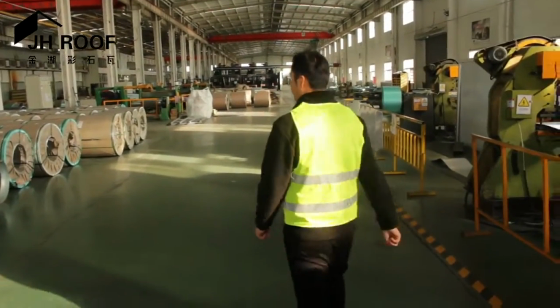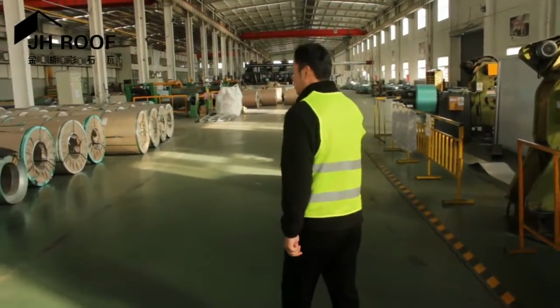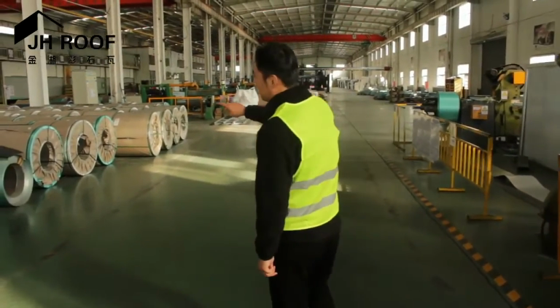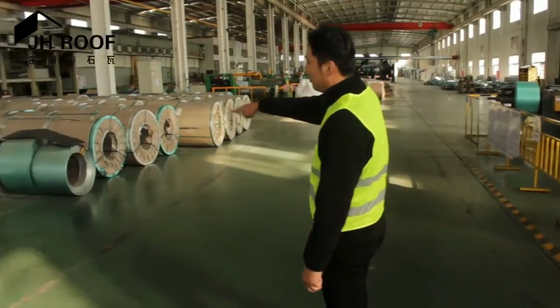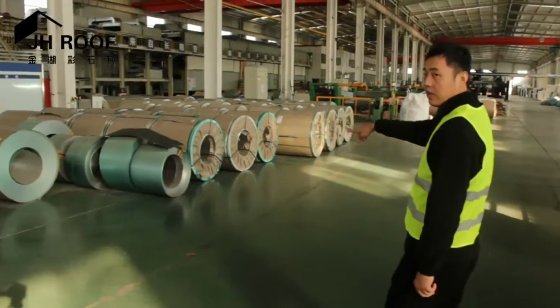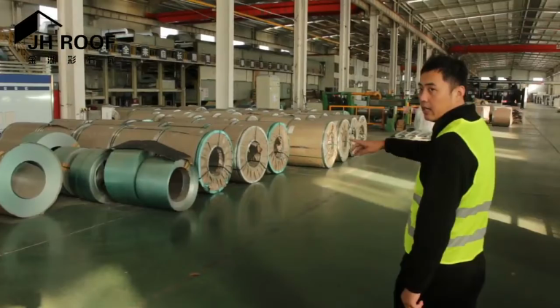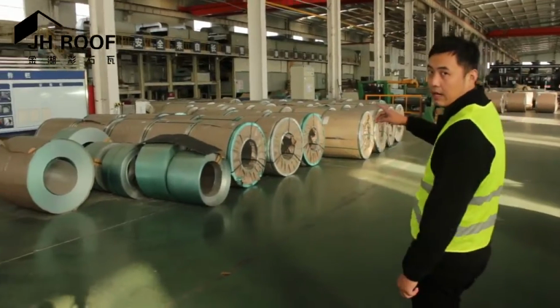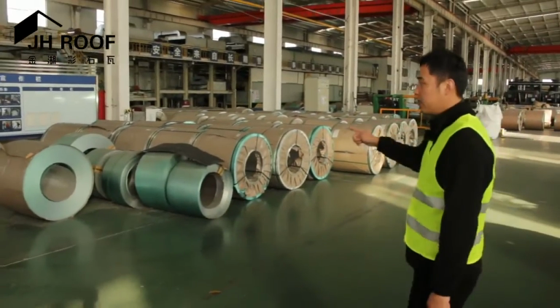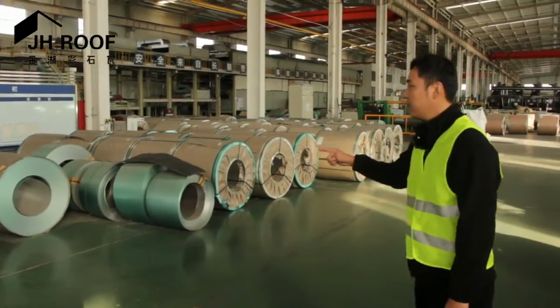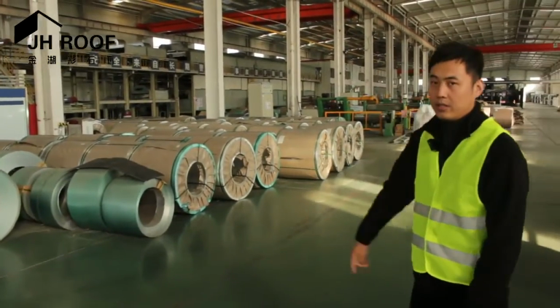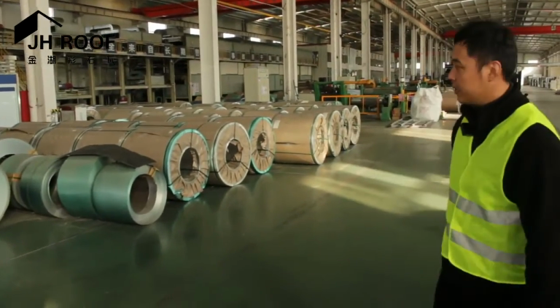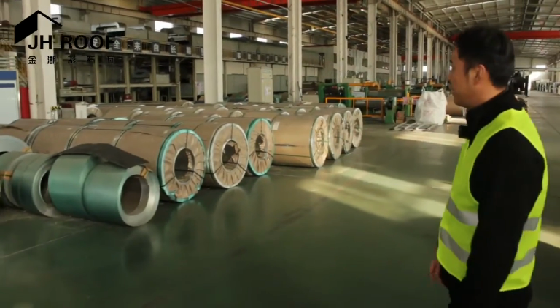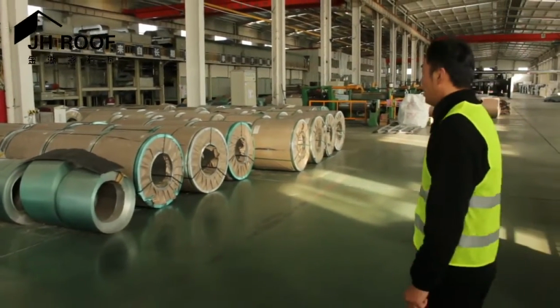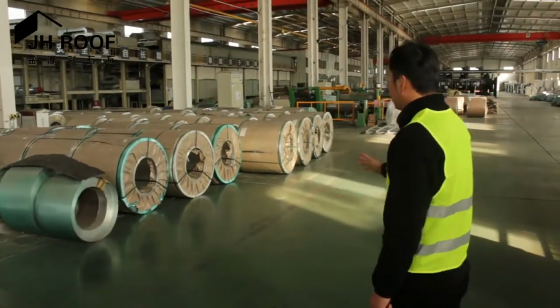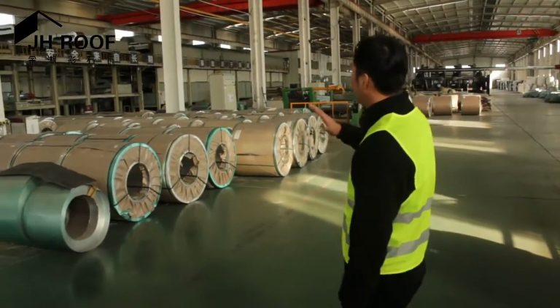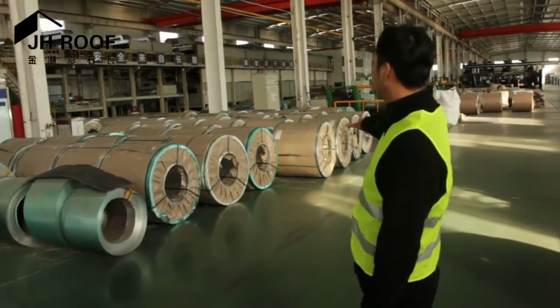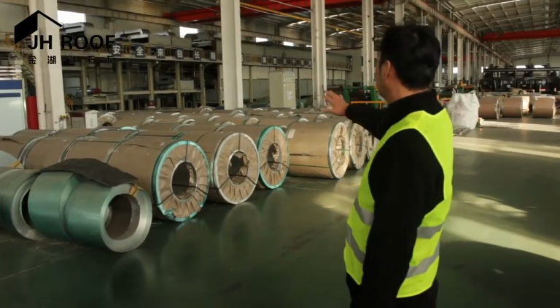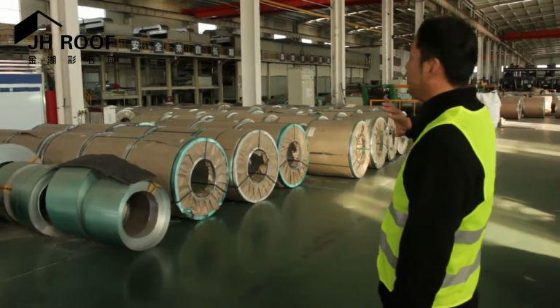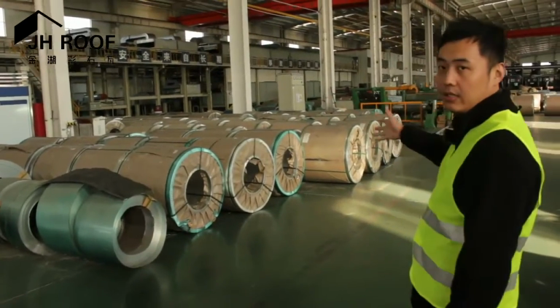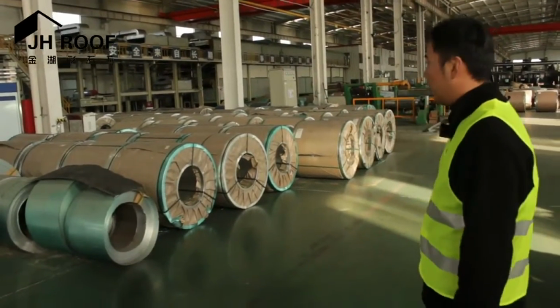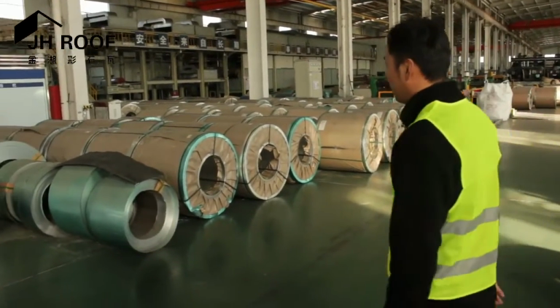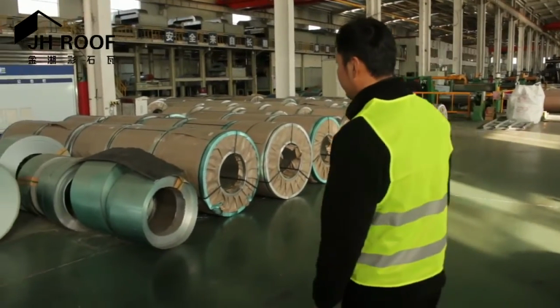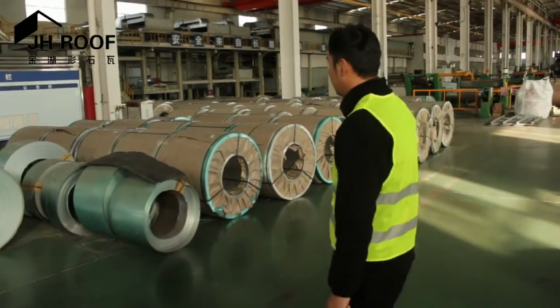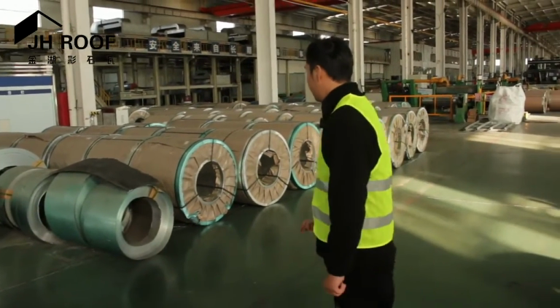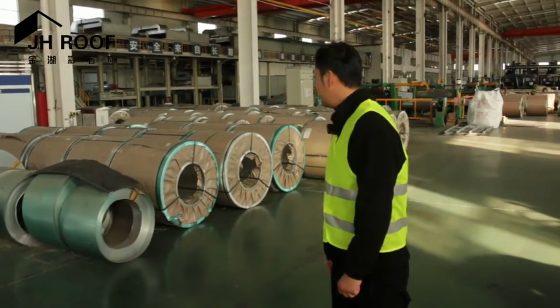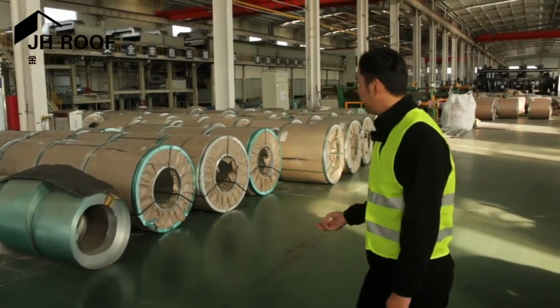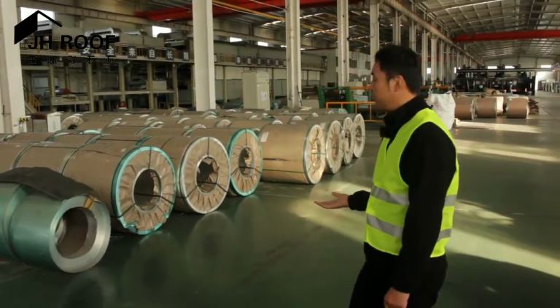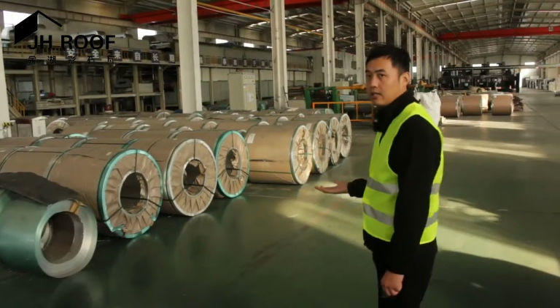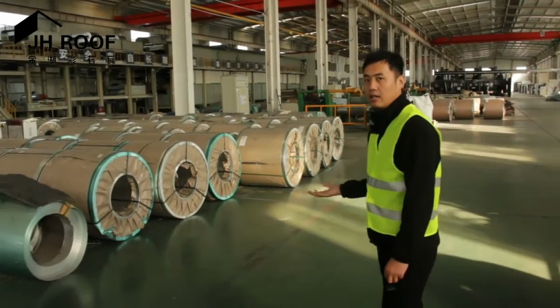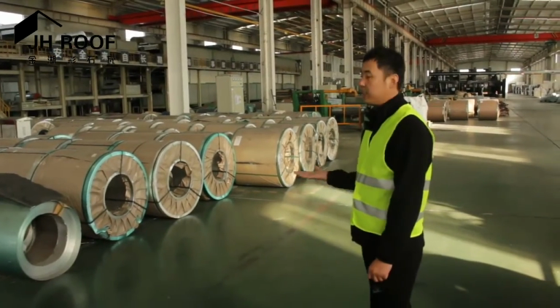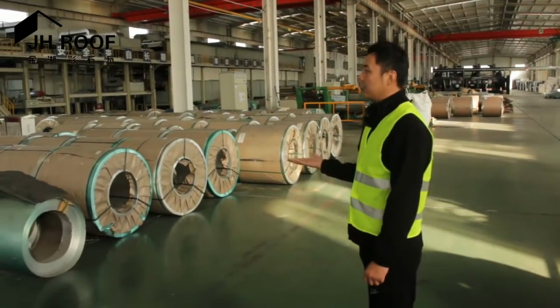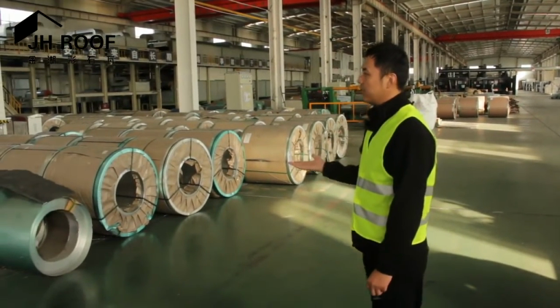Here is our stock area for our steel layer materials. You can find there are around 15 units and they come in many different thicknesses.